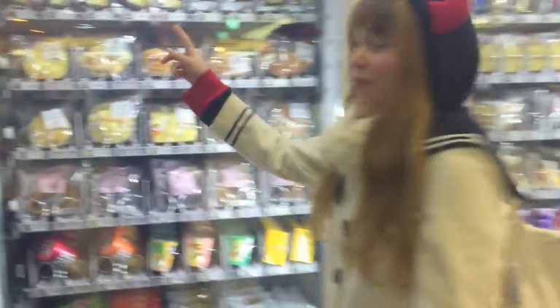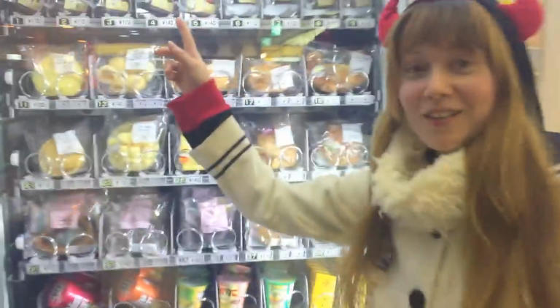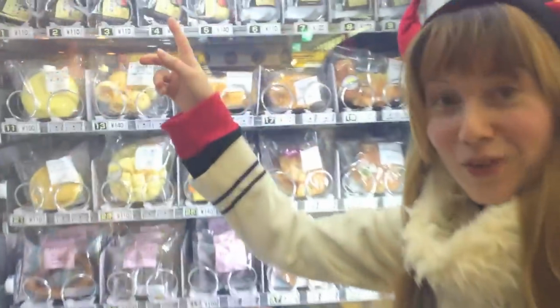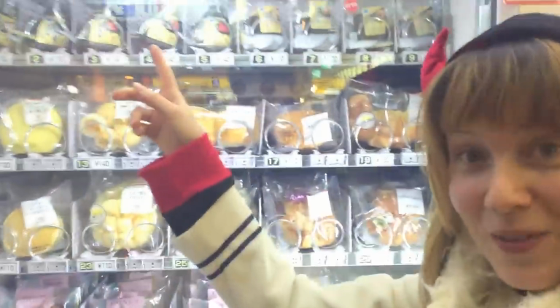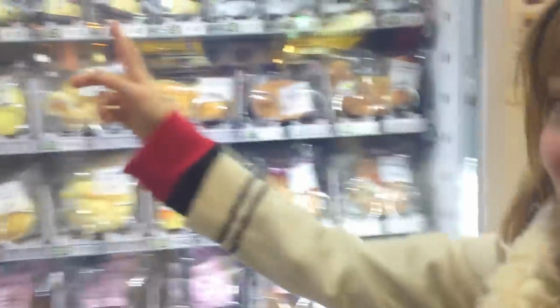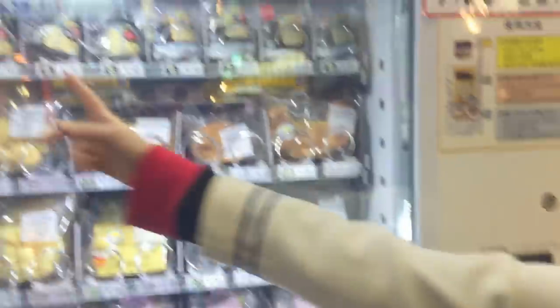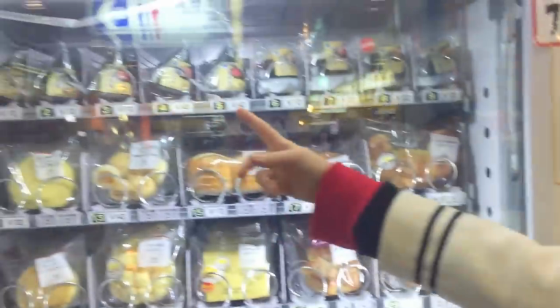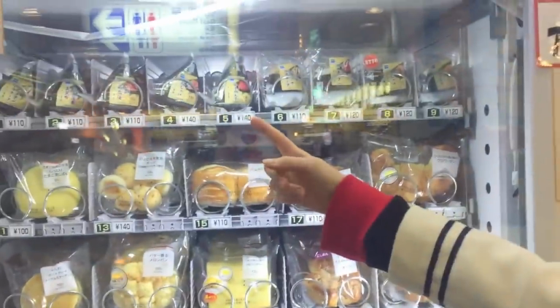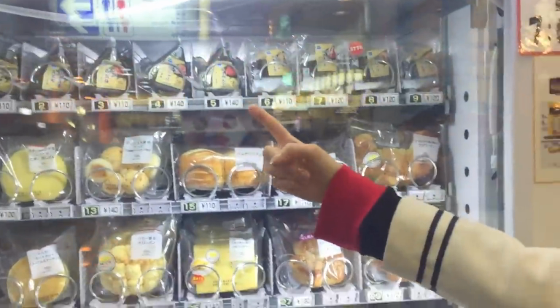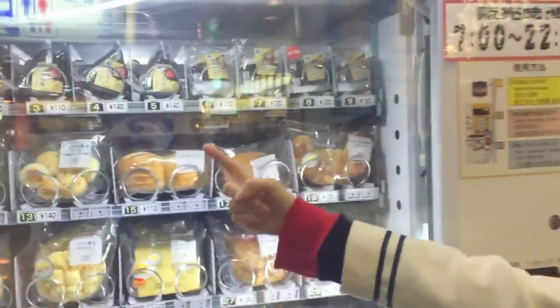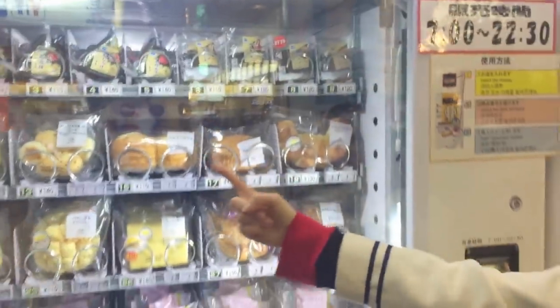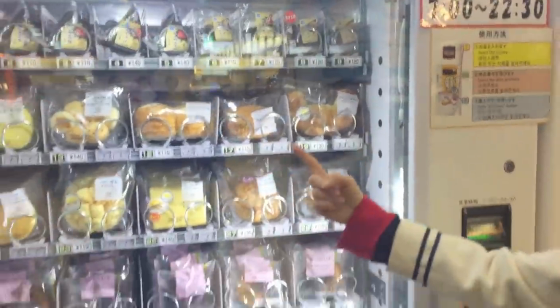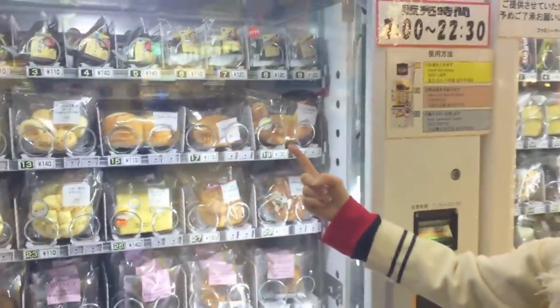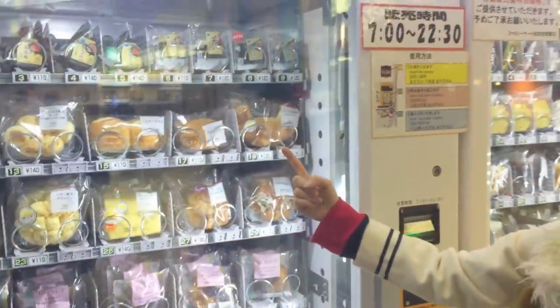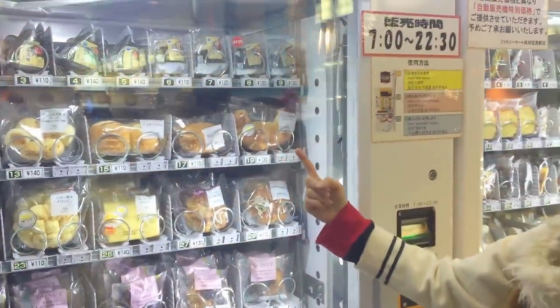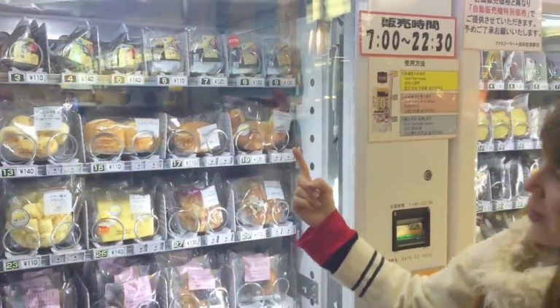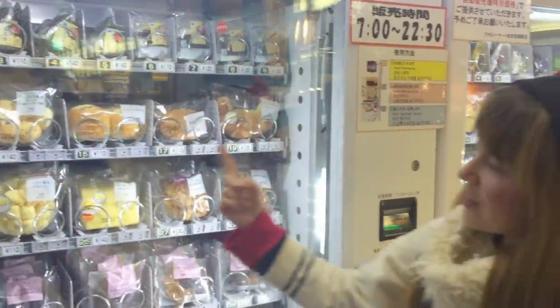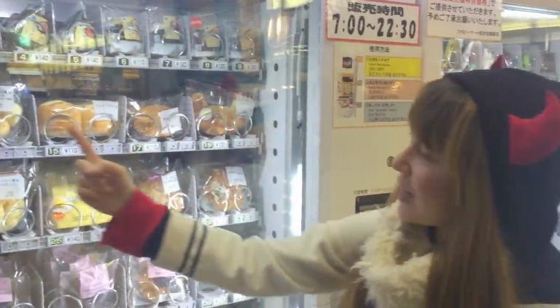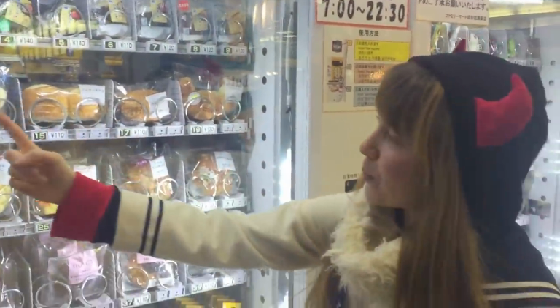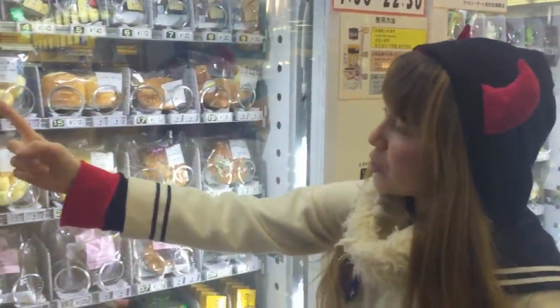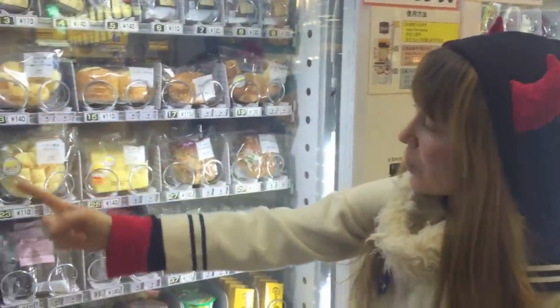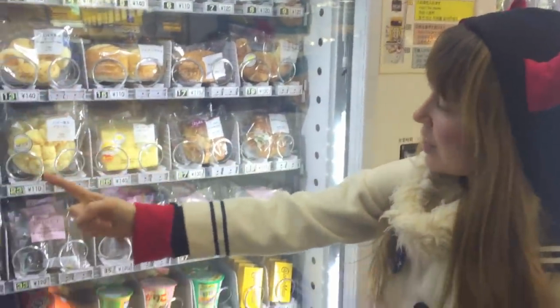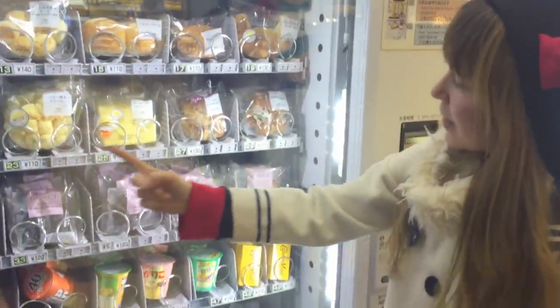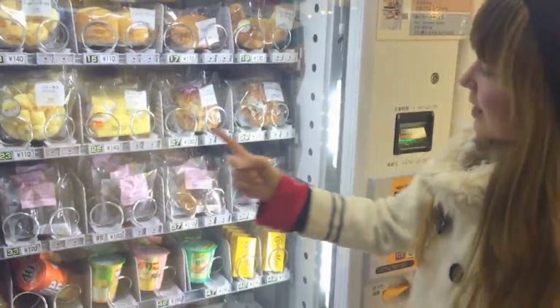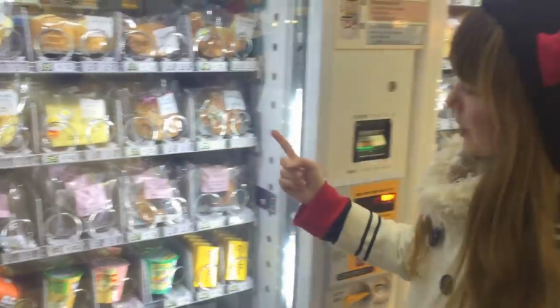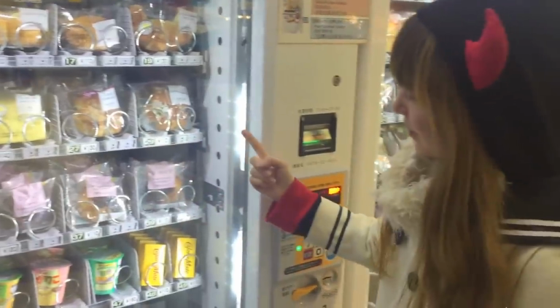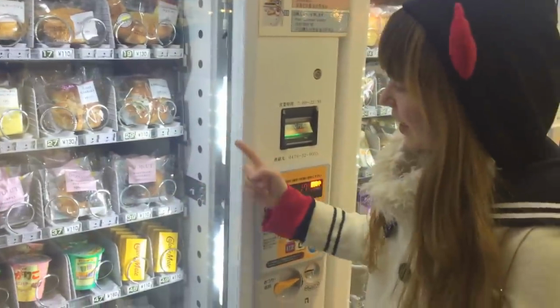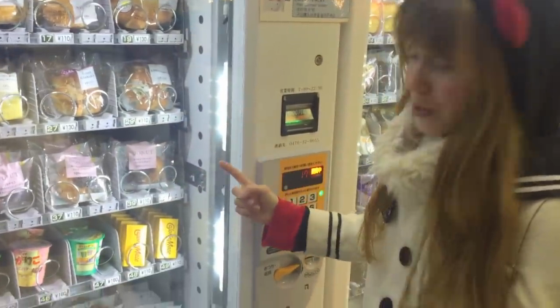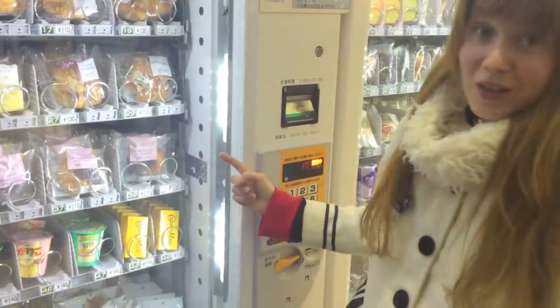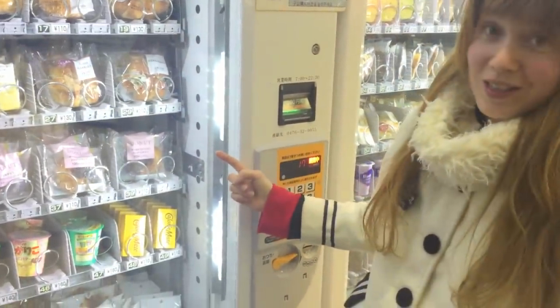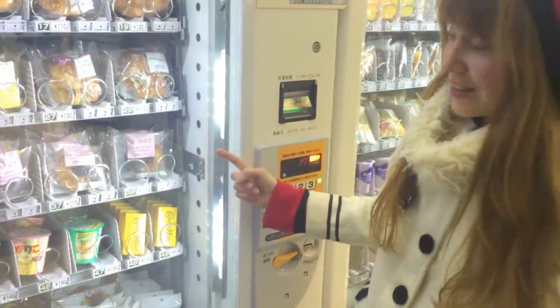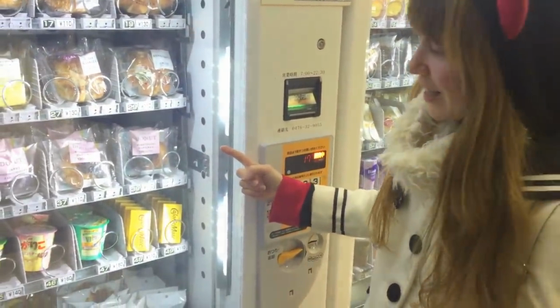So we have onigiri — we have rice balls here right at the top. Over here we have curry pans, so curry bread, different types of bread, sweet bread, pancakes, similar stuff like that. And donuts, which they just started selling.